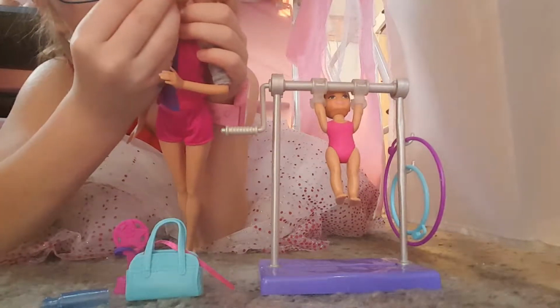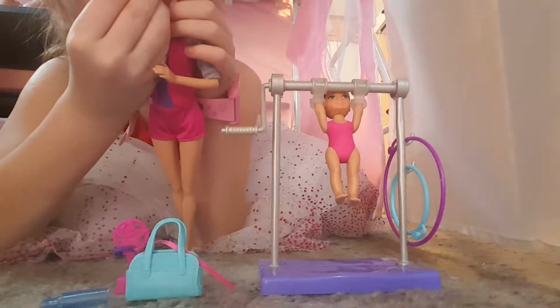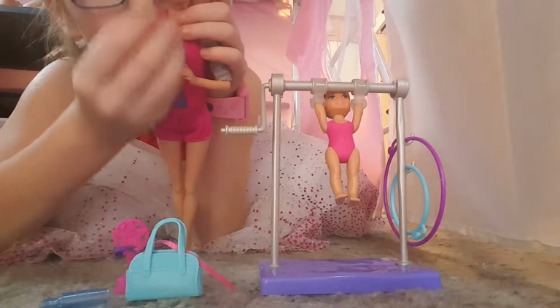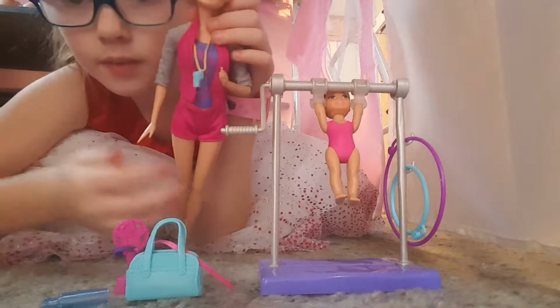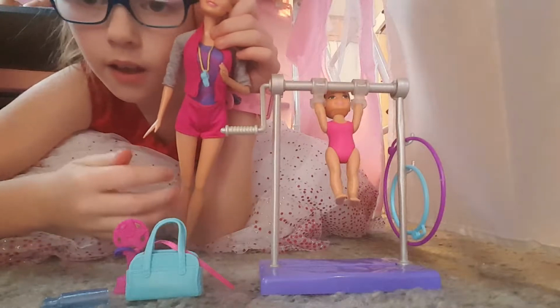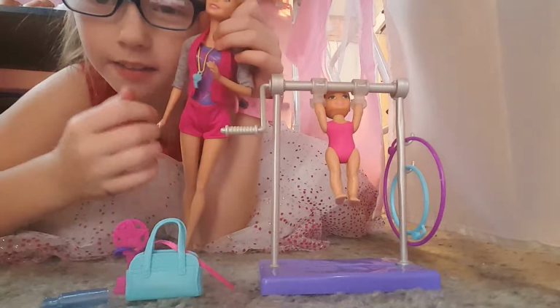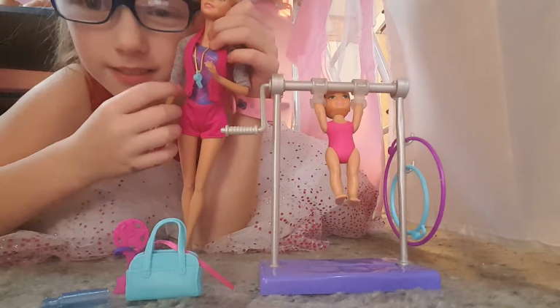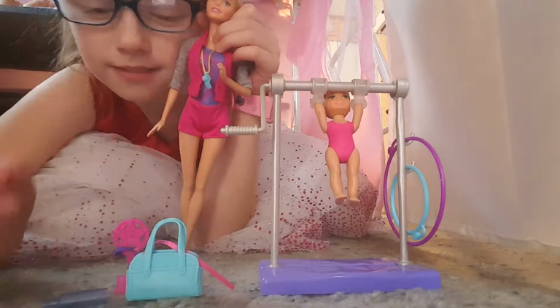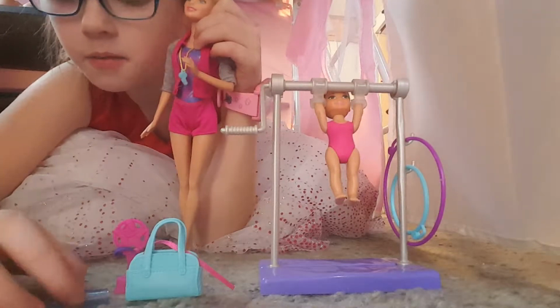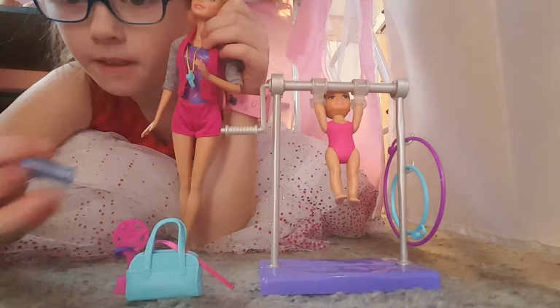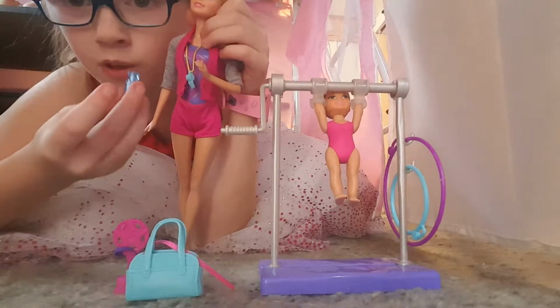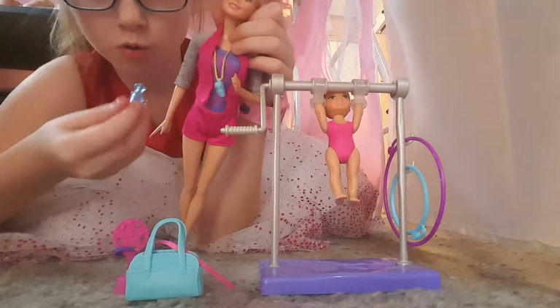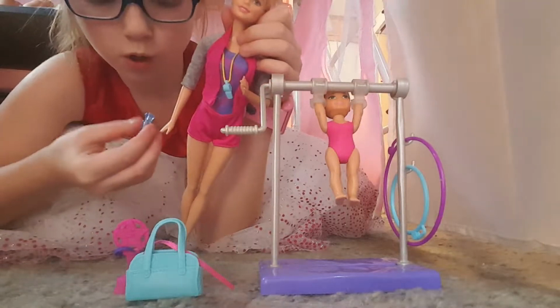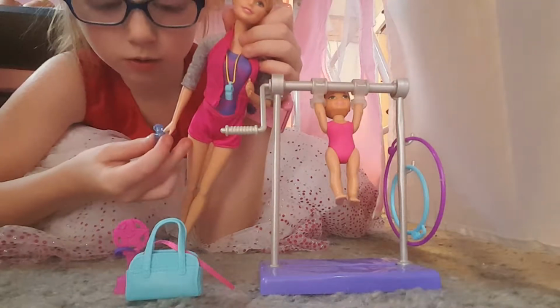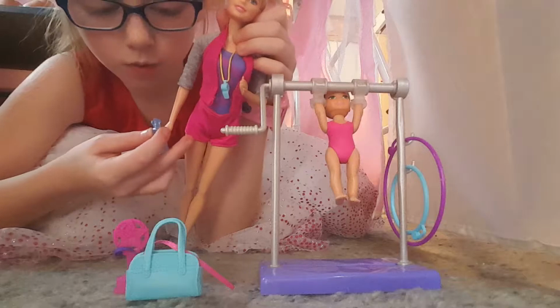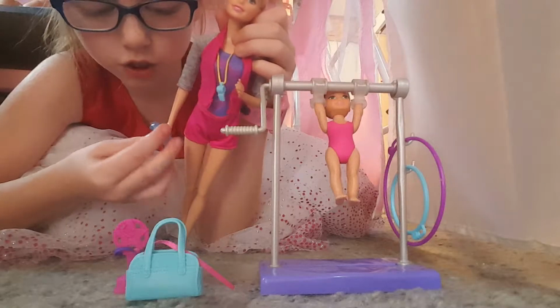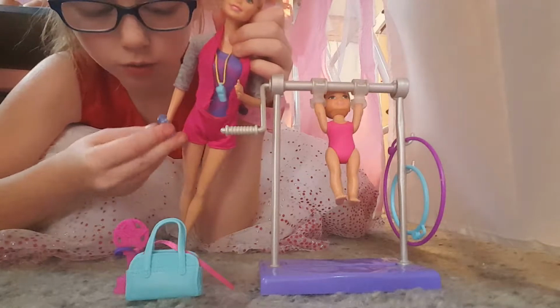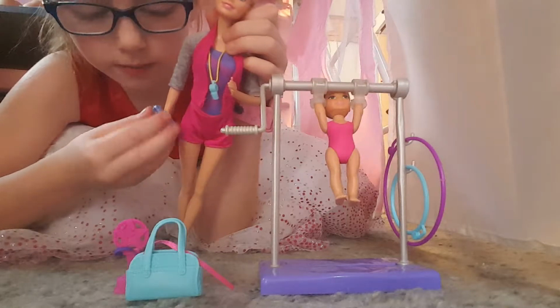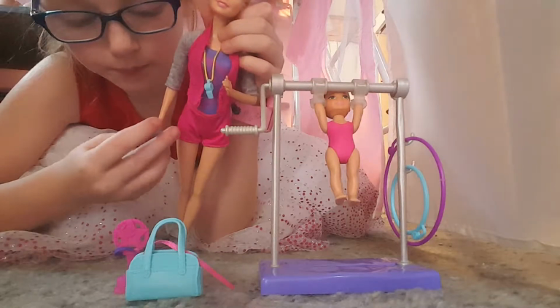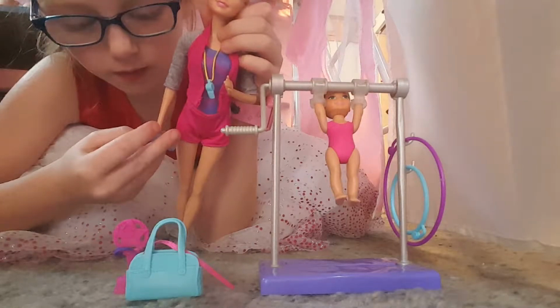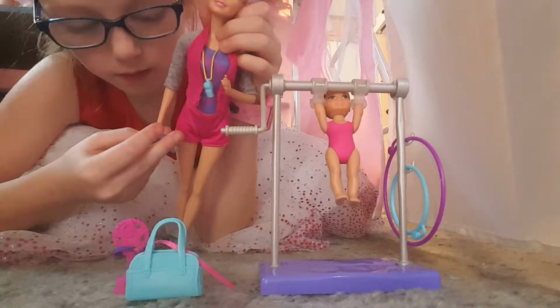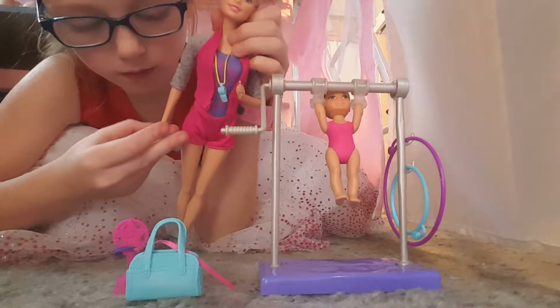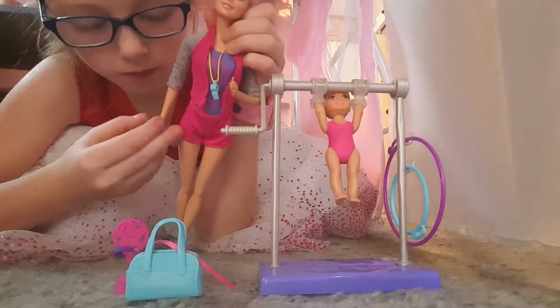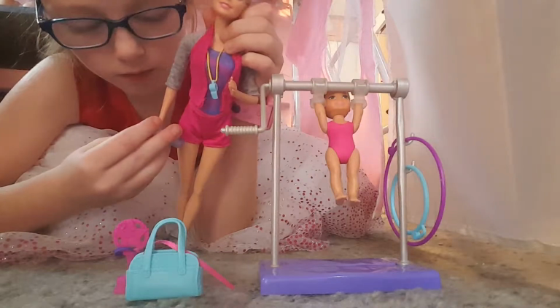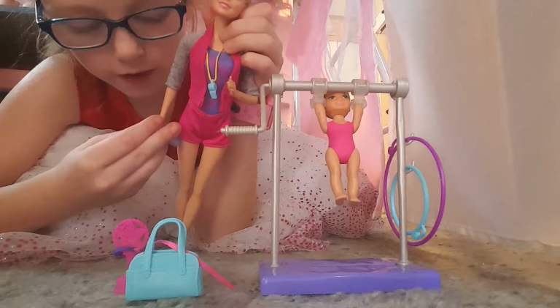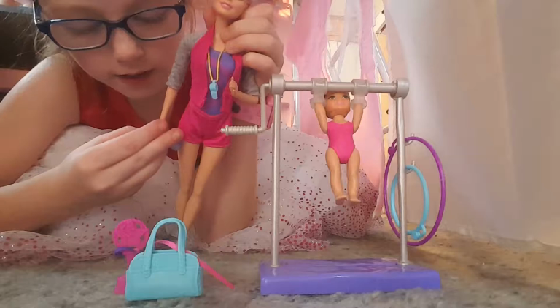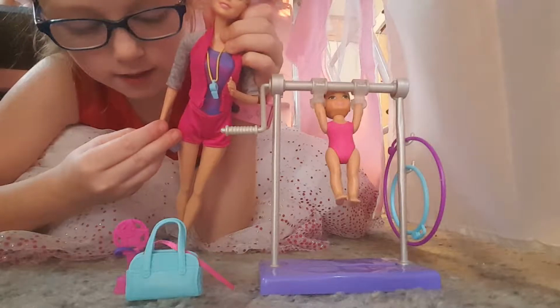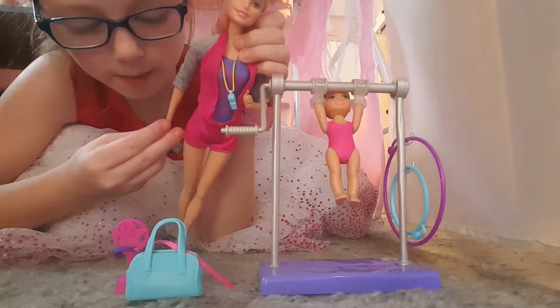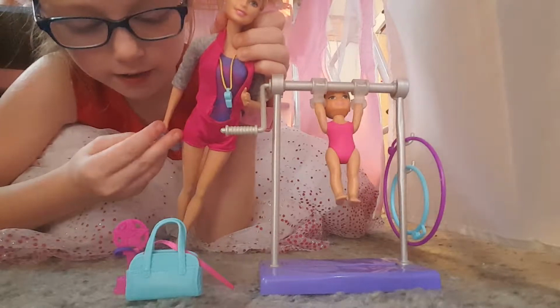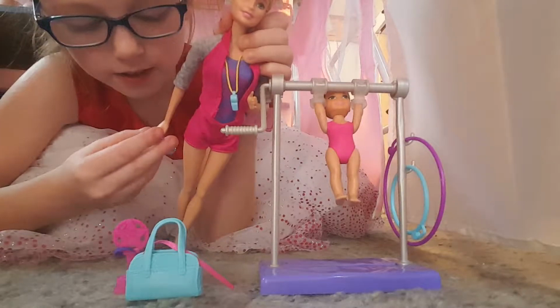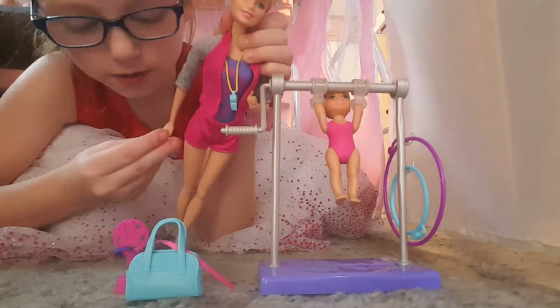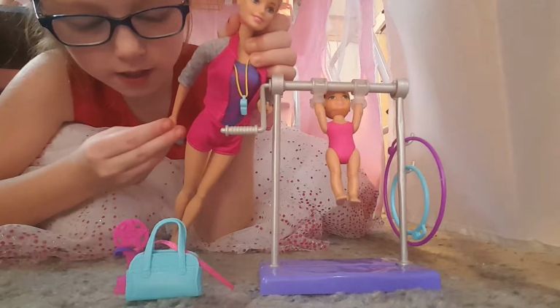Okay, so this set is called Gymnastics Coach. Barbie is the gymnastics coach, and Barbie does come with stuff this time — she has a whistle.